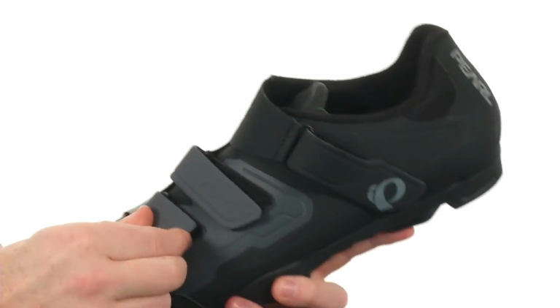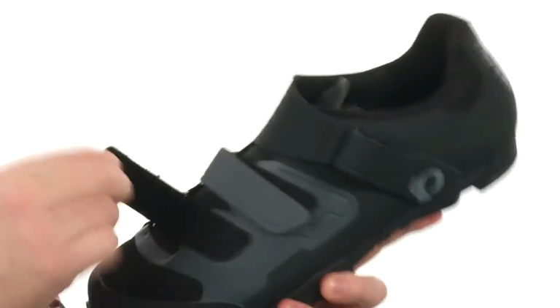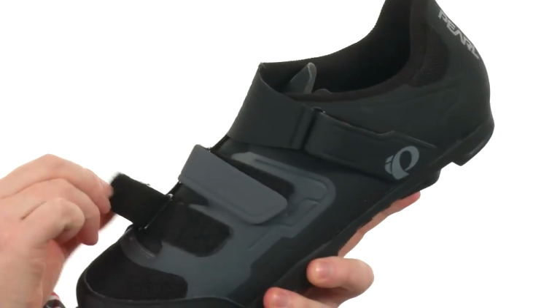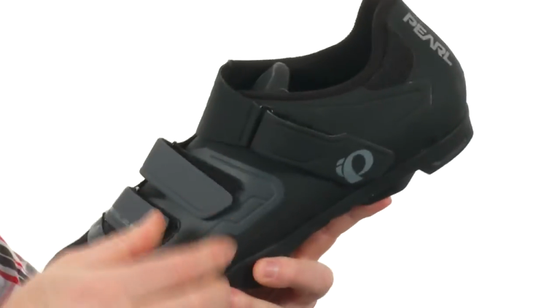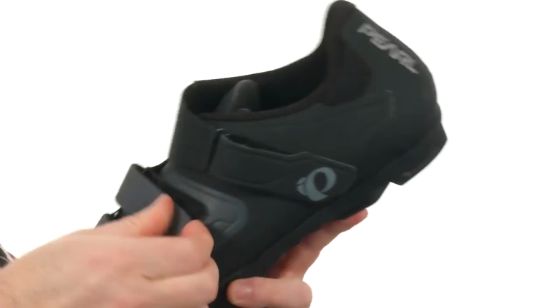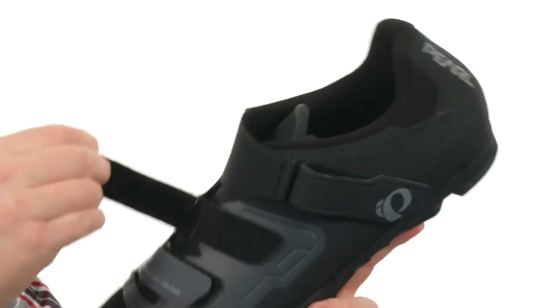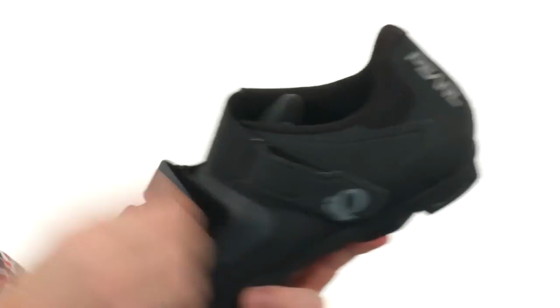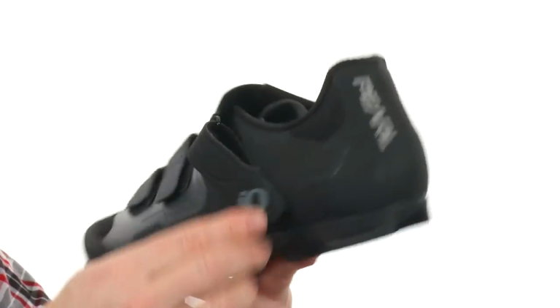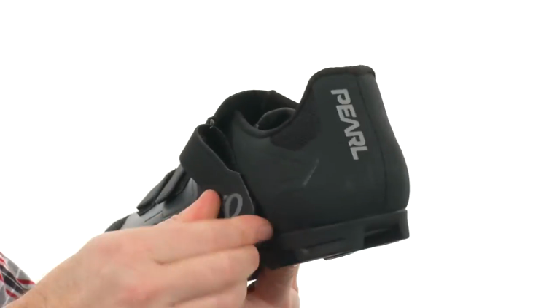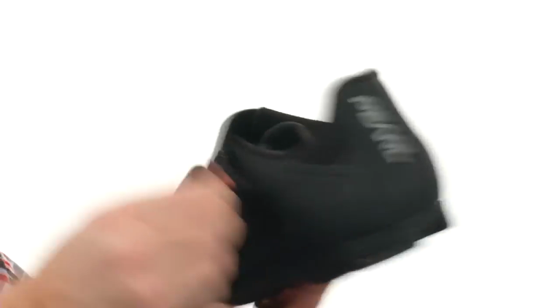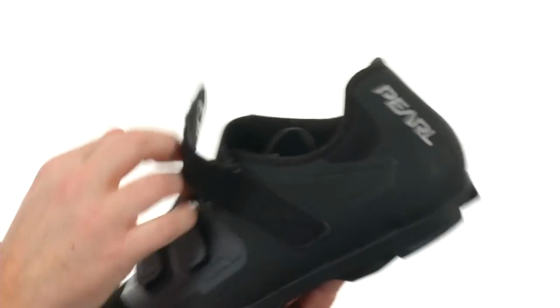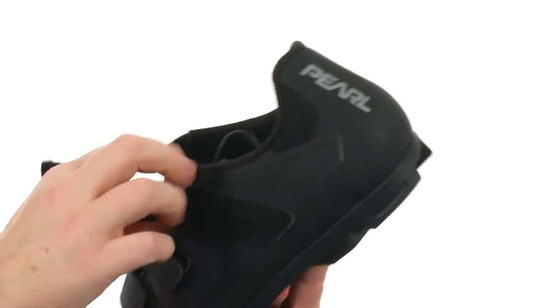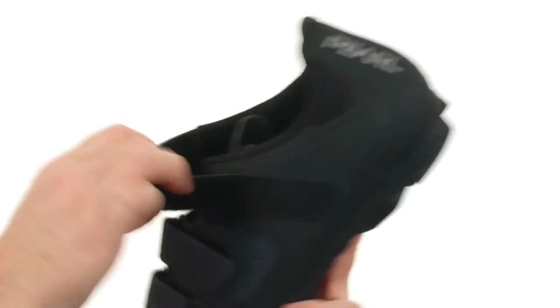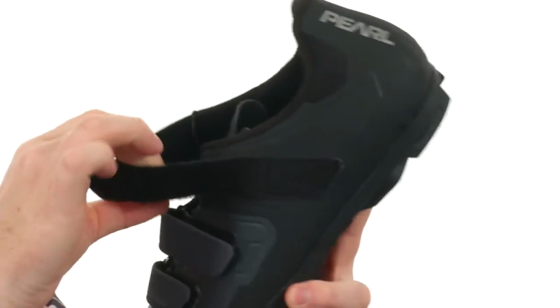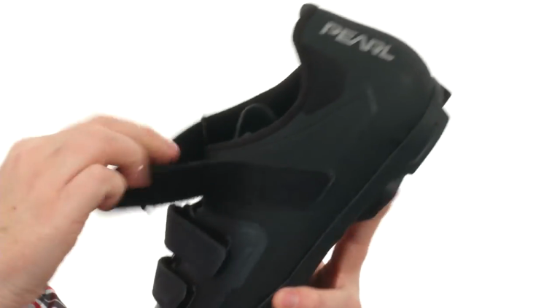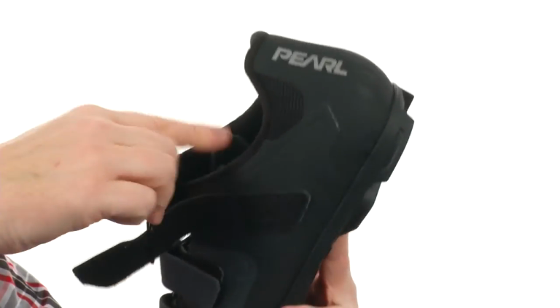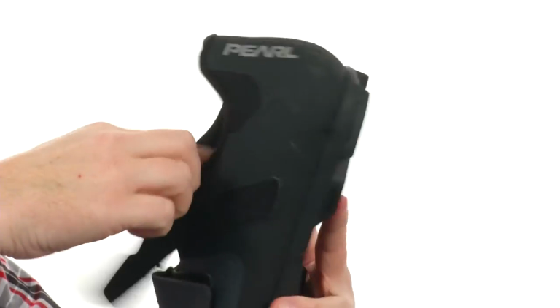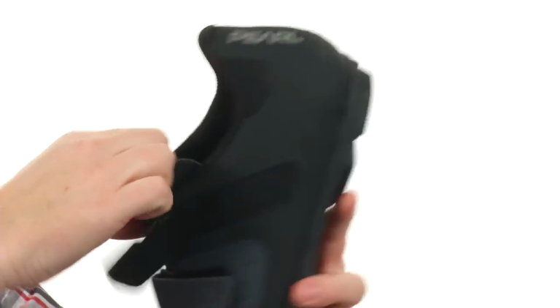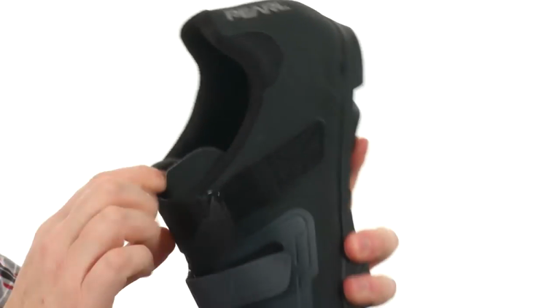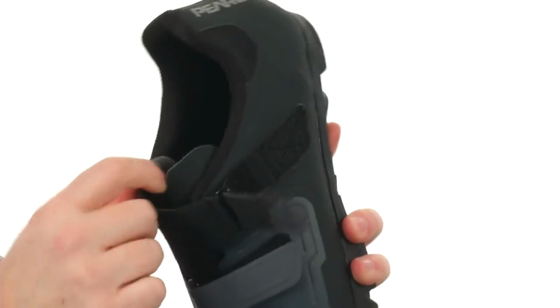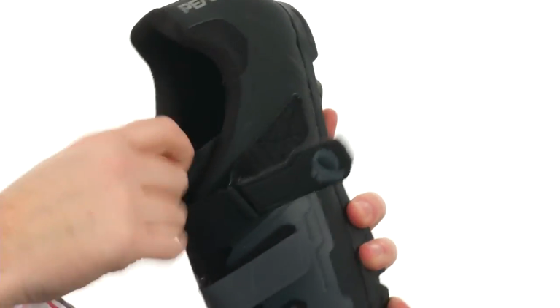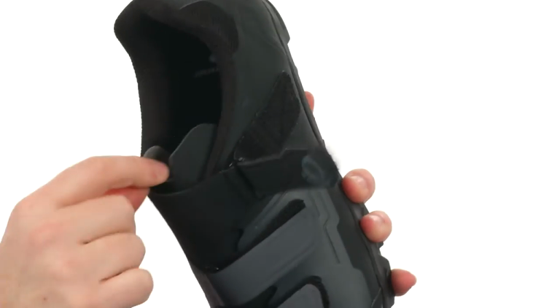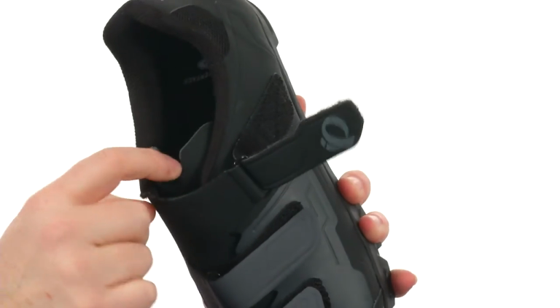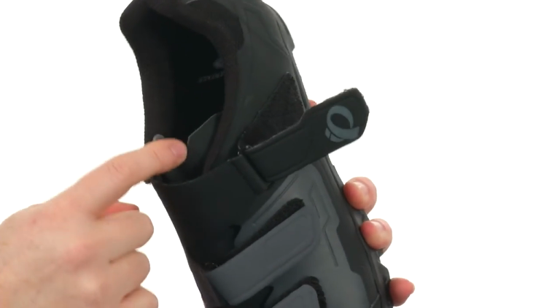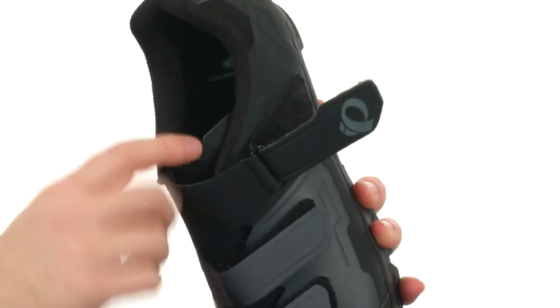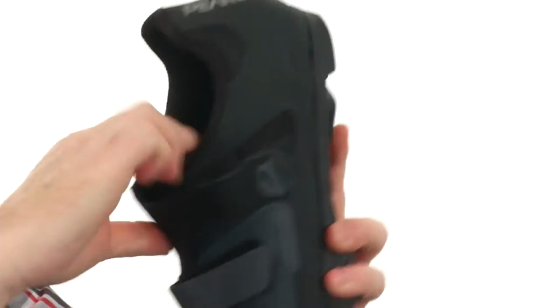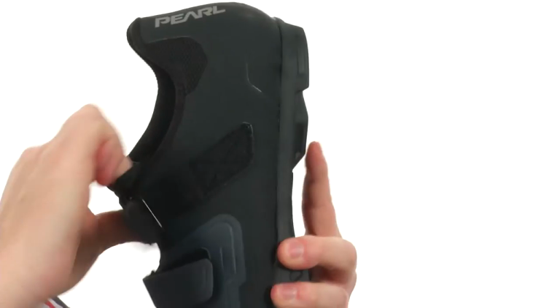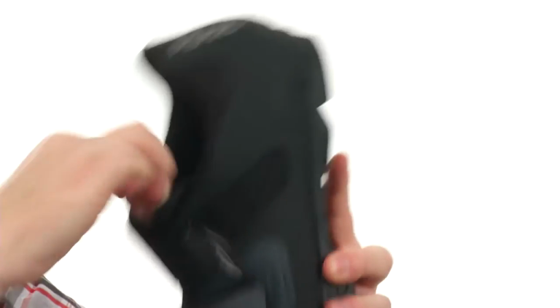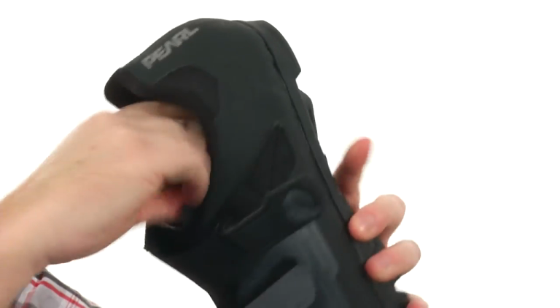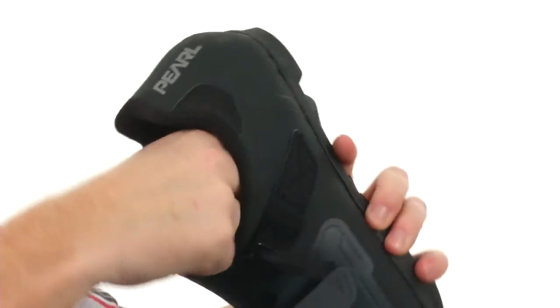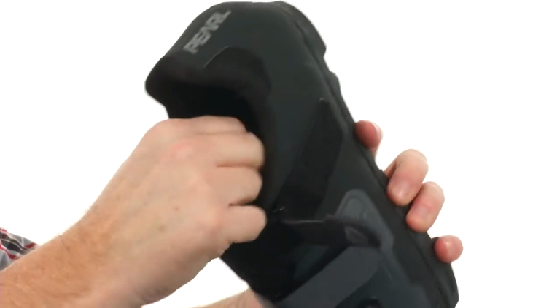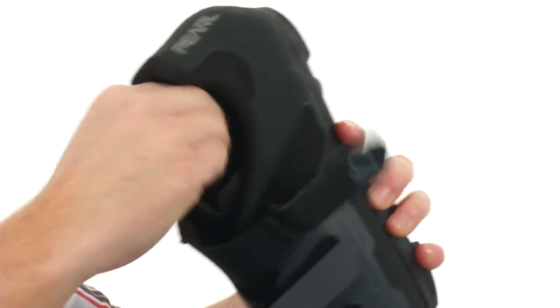We've got two hook and loop straps down low and another one right here, so you can really fine tune that fit on the go. The tongue has kind of a little split design there, so it's going to mold around your foot very nicely.